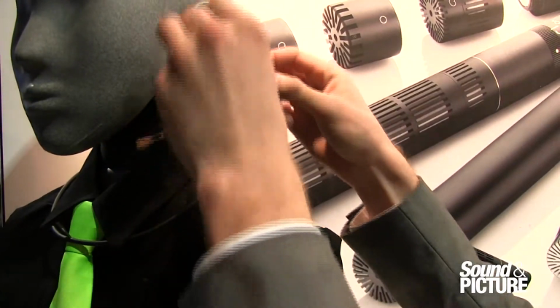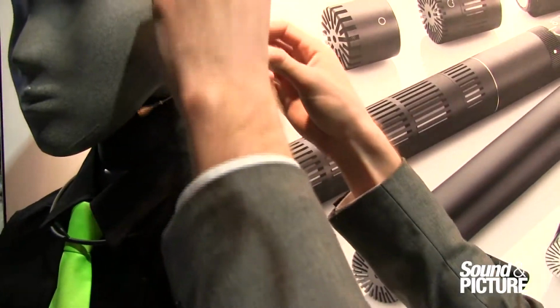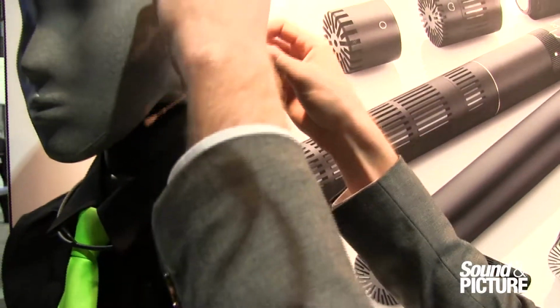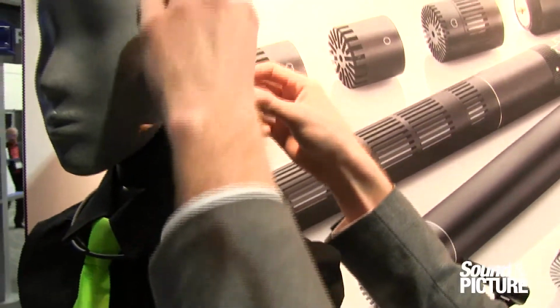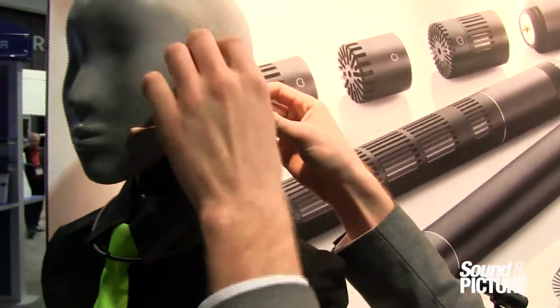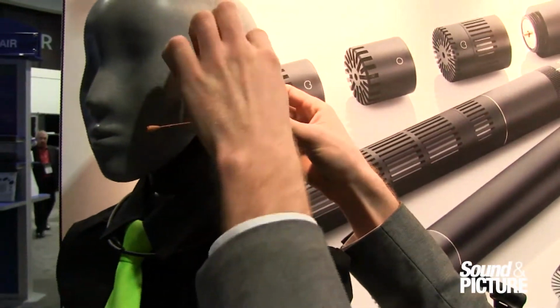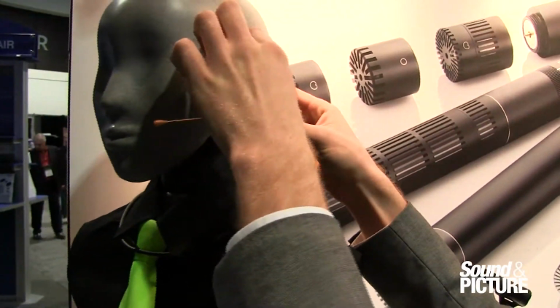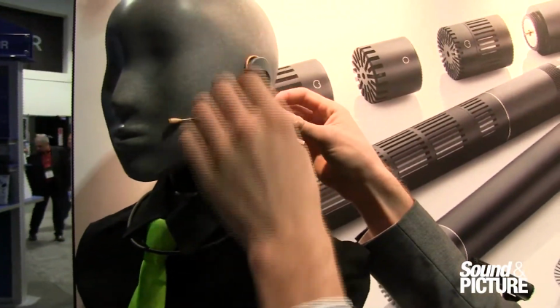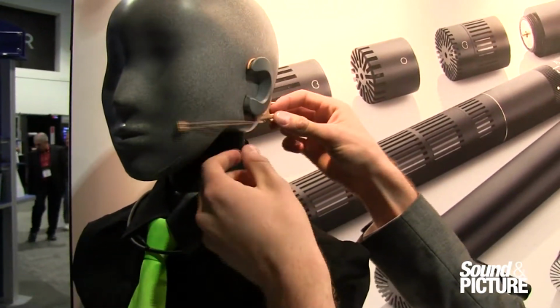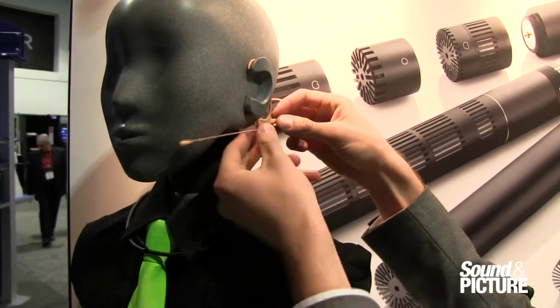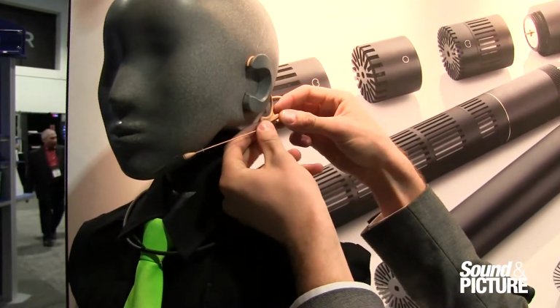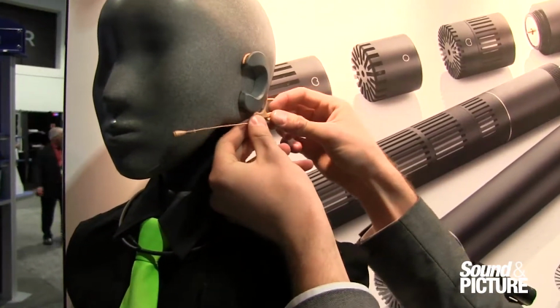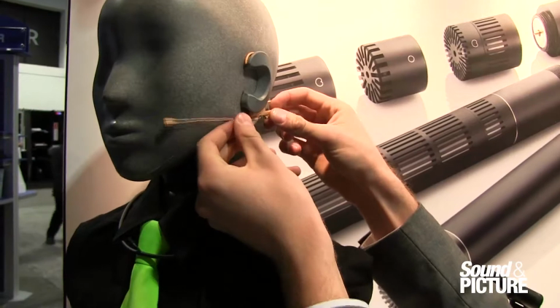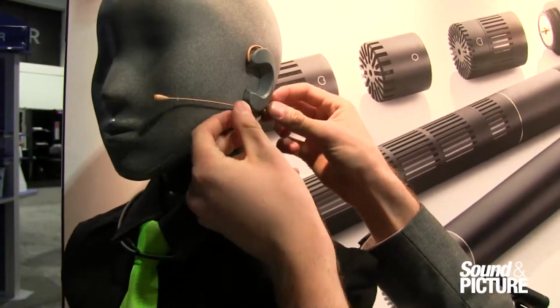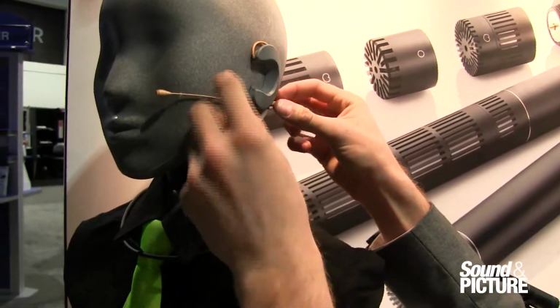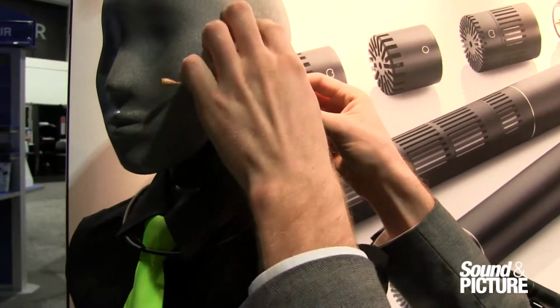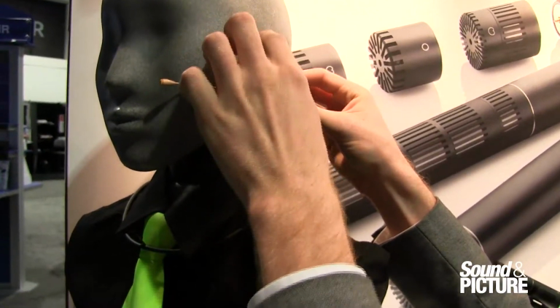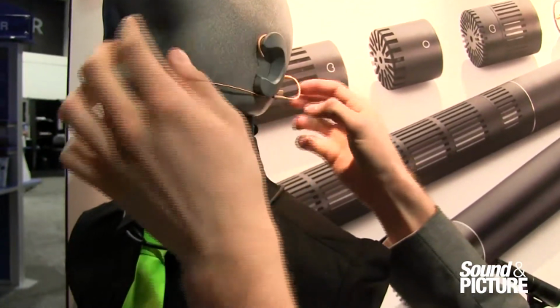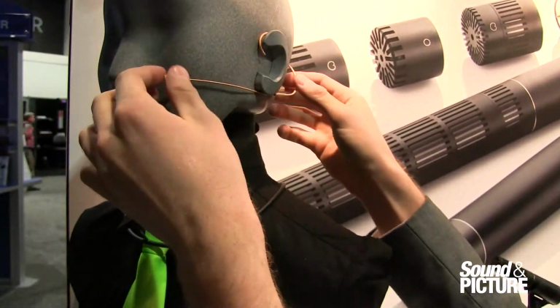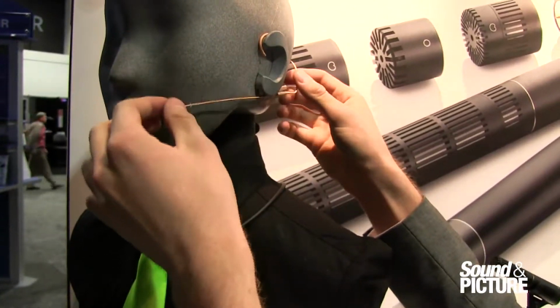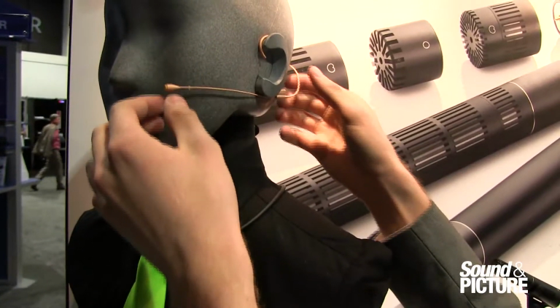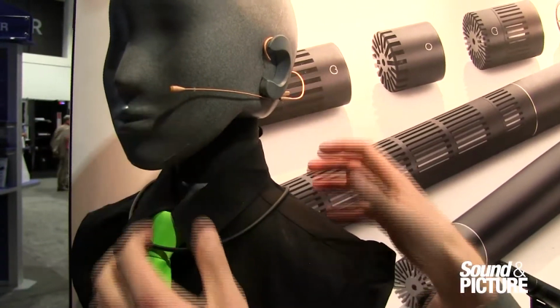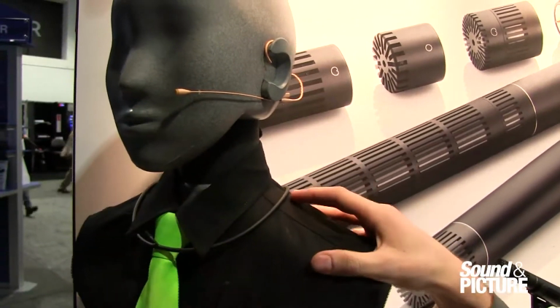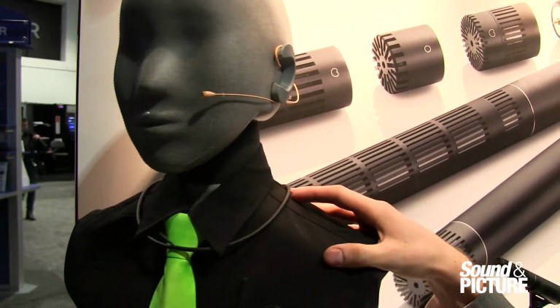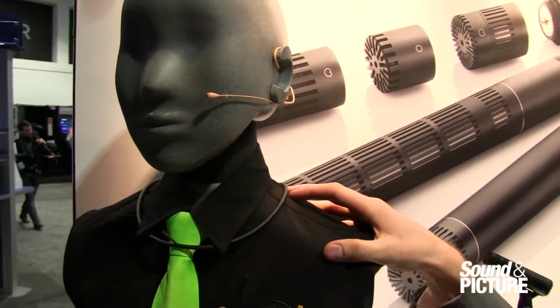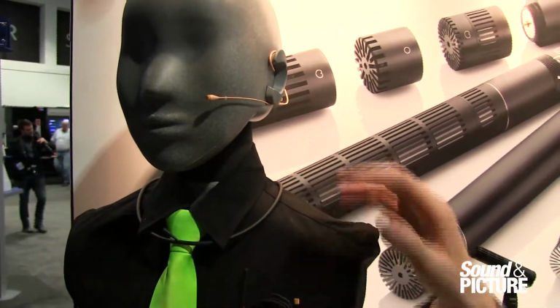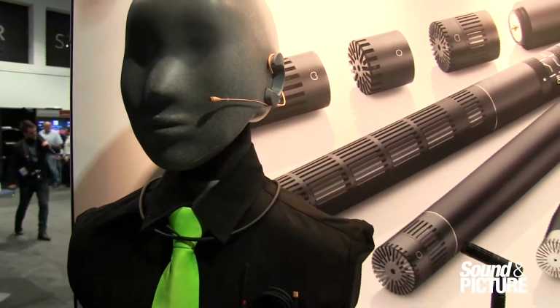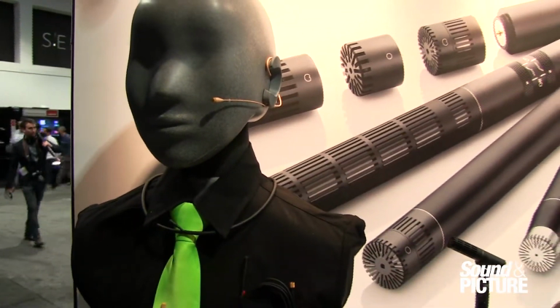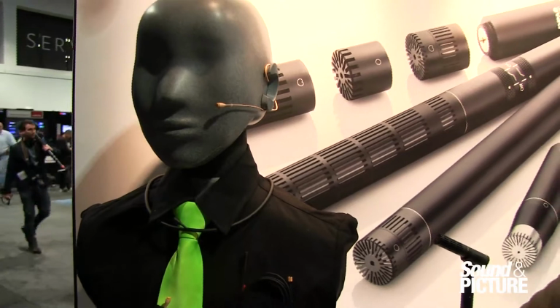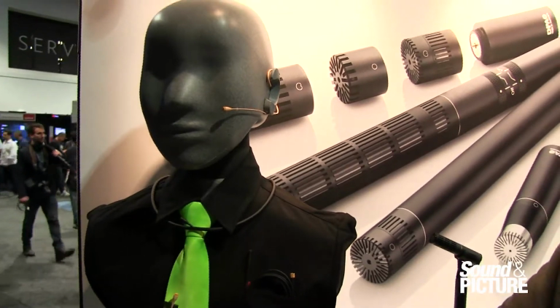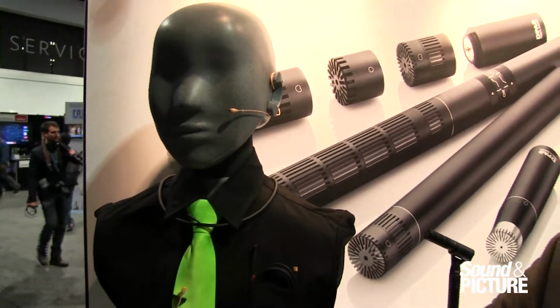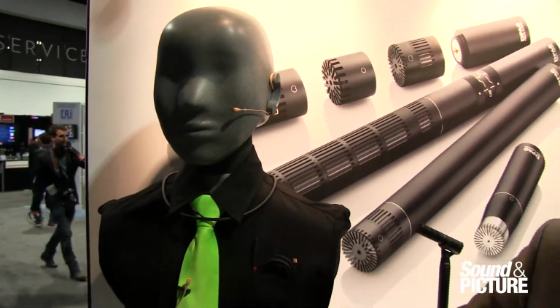Easy mounting — it curls right over the top of the ear and sits right here behind the ear lobe. Very lightweight, very comfortable. Comes in a variety of colors and sizes.